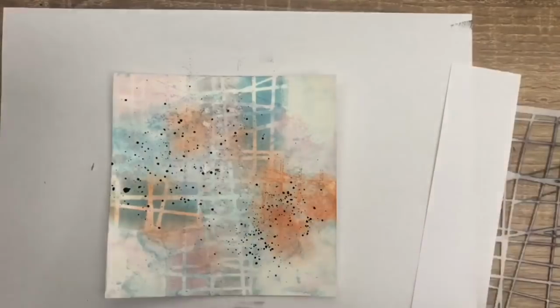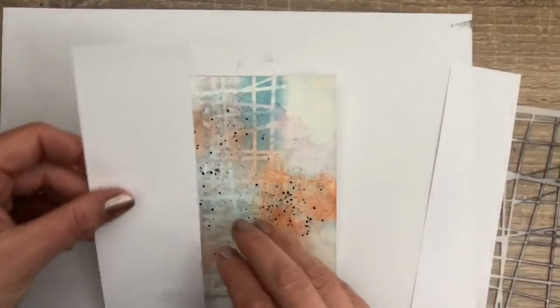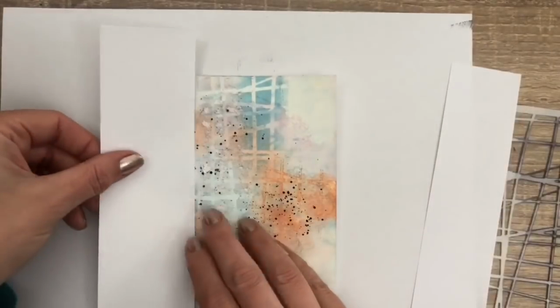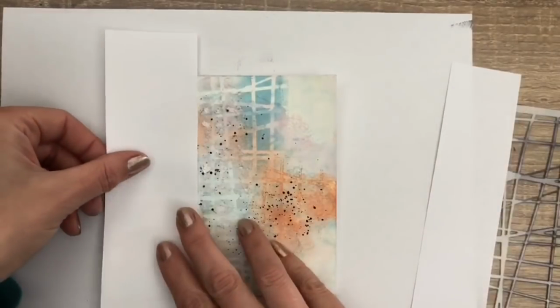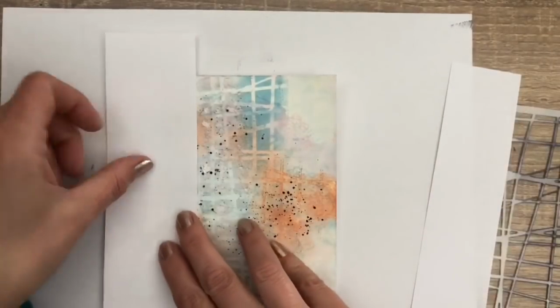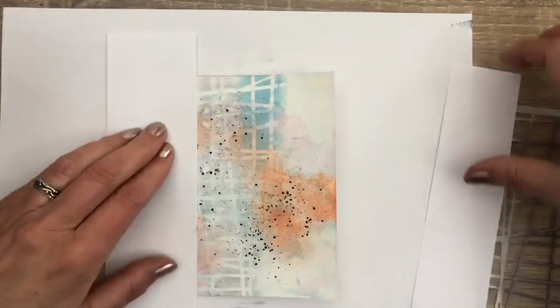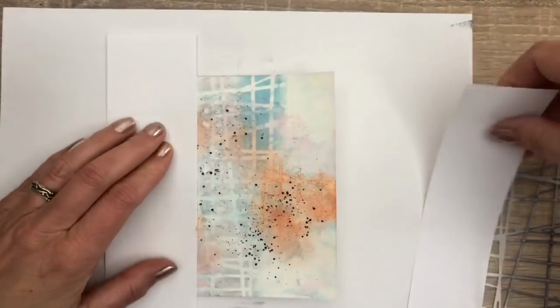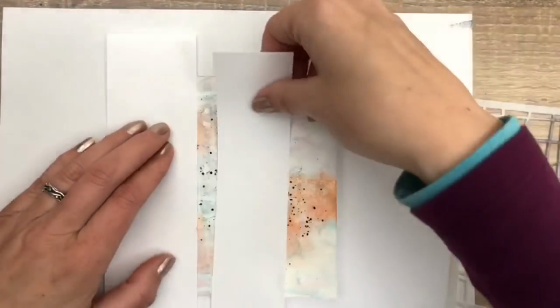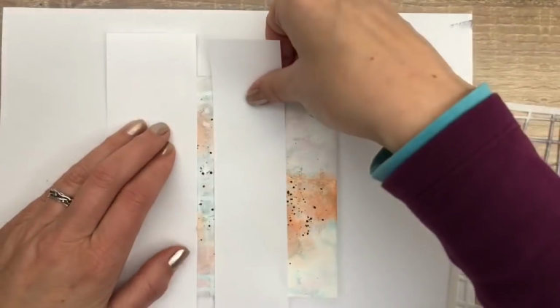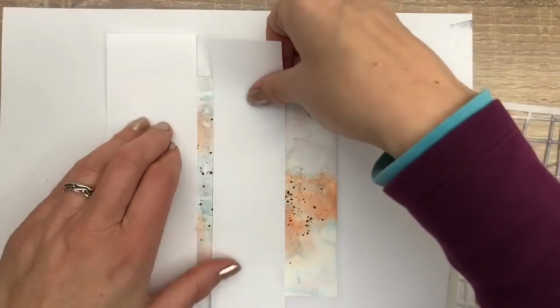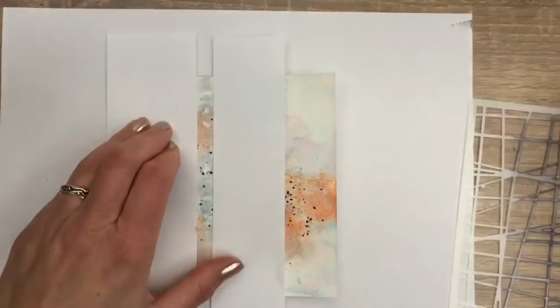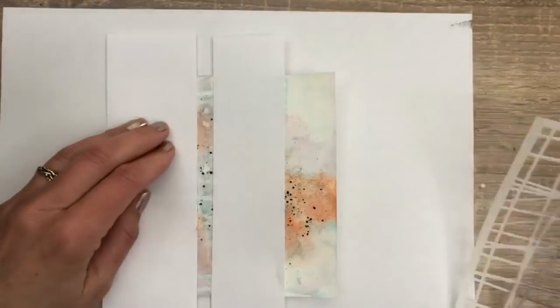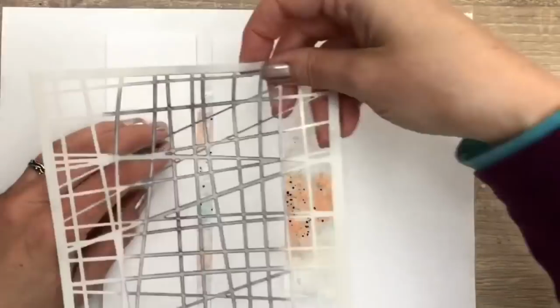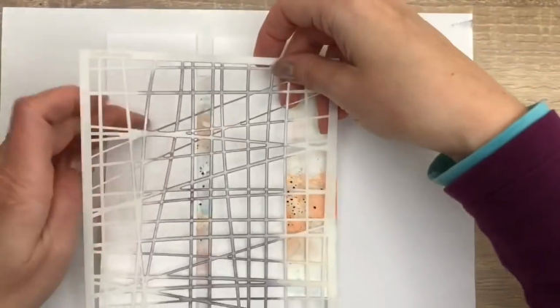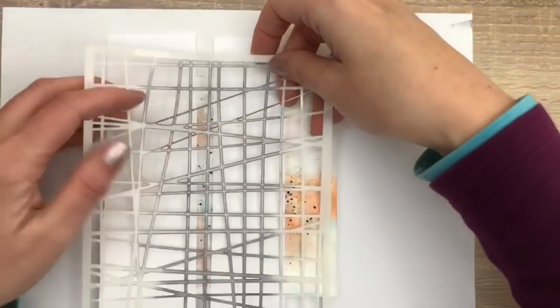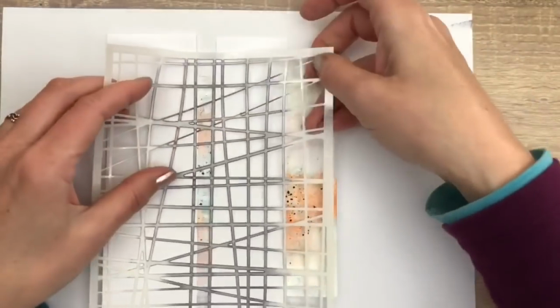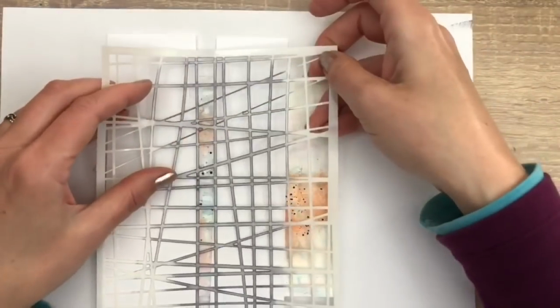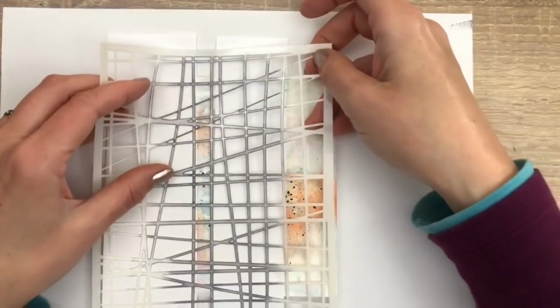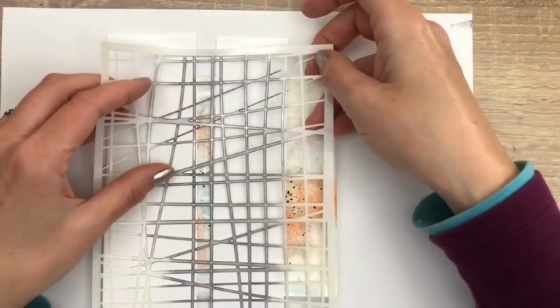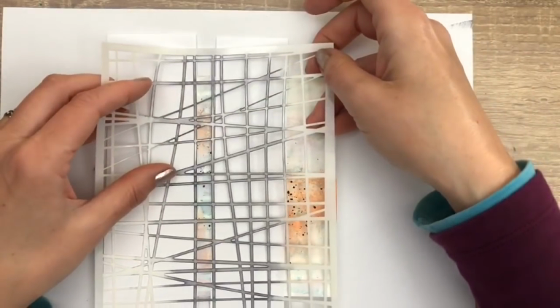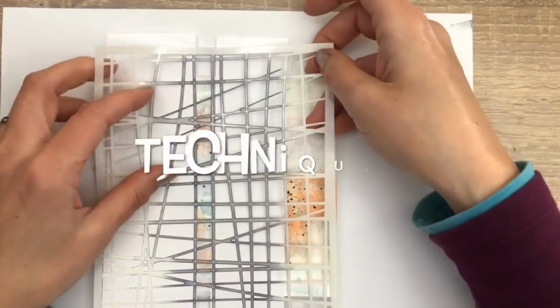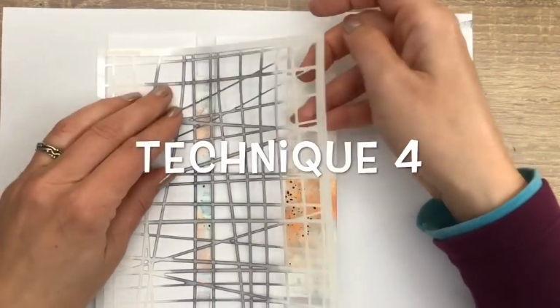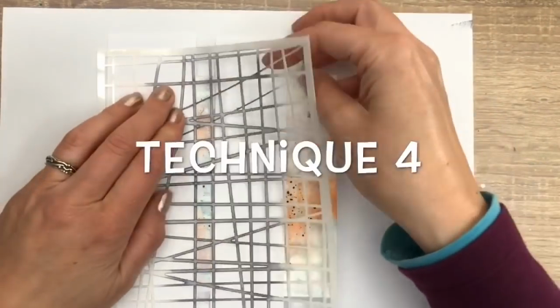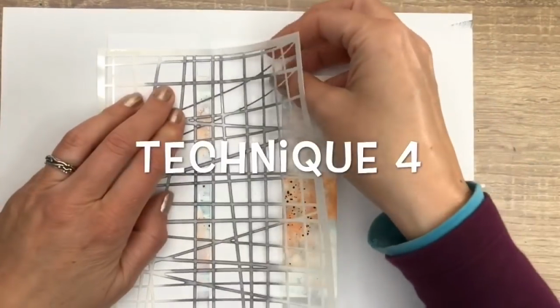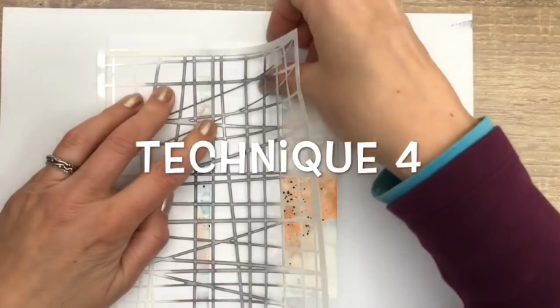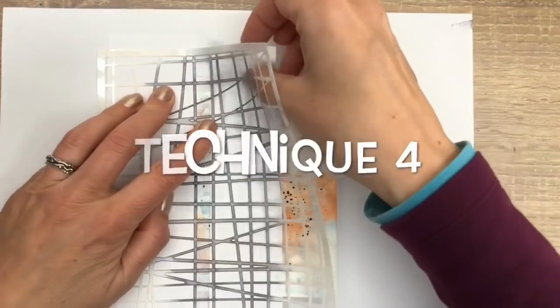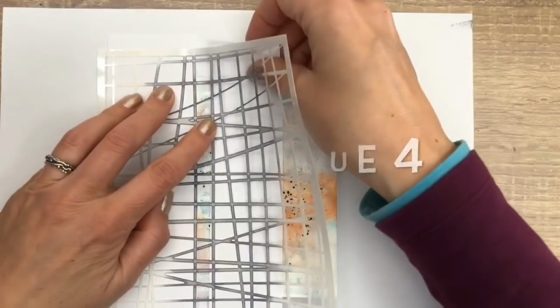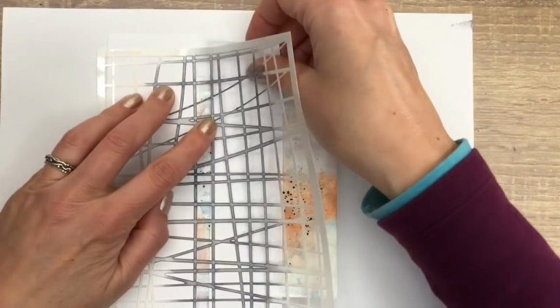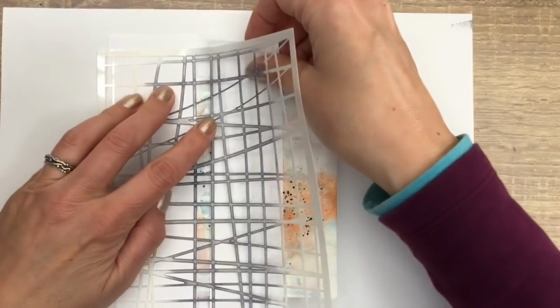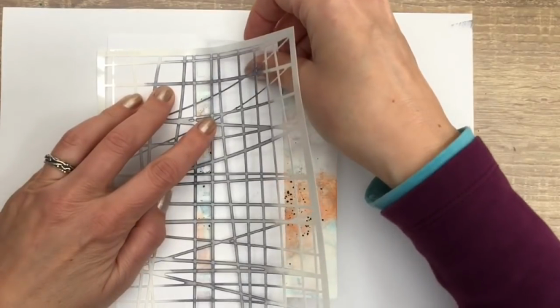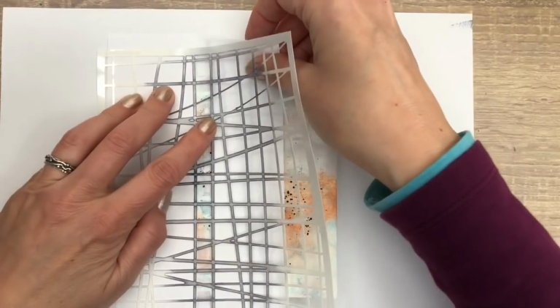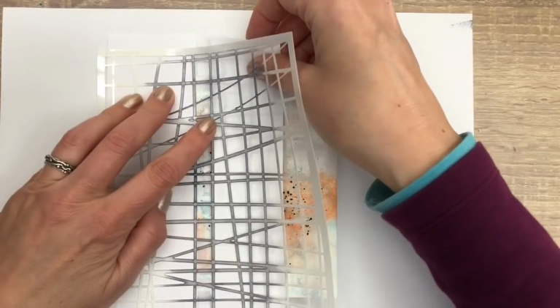Now I block the page with some paper scraps, and I add the black ink with the sponge directly from the ink pad. I do this on three different places.